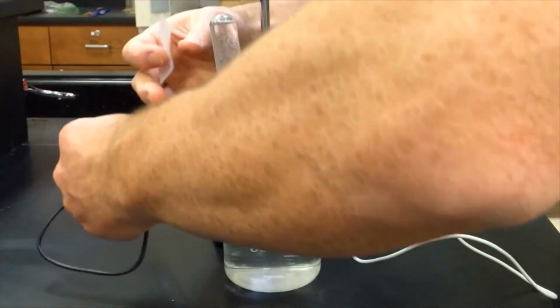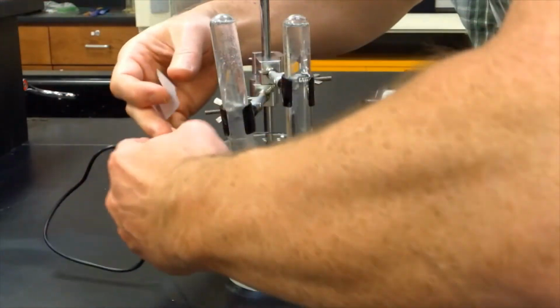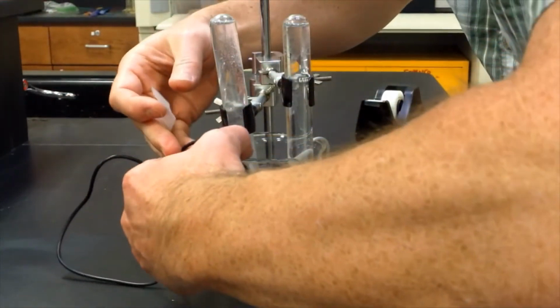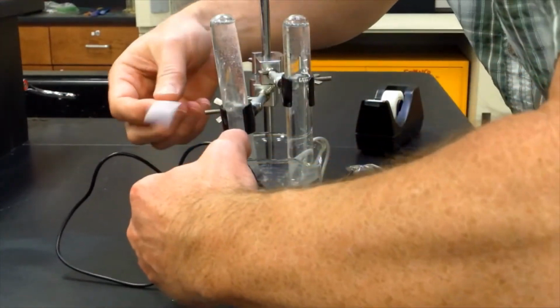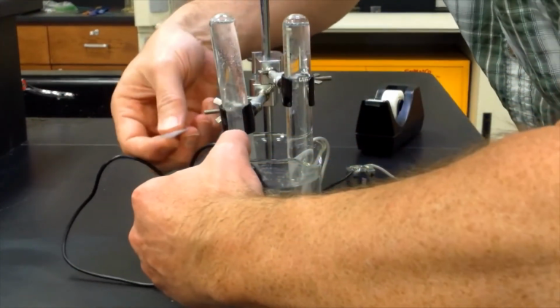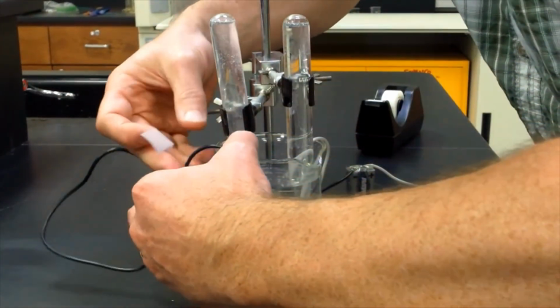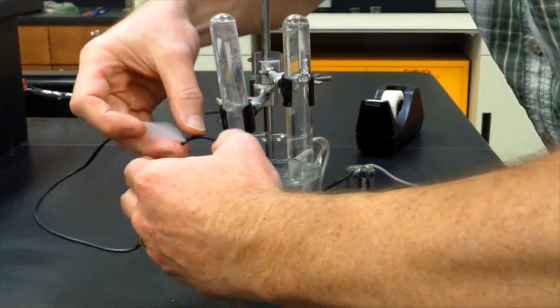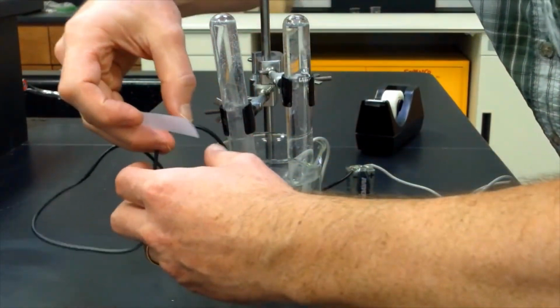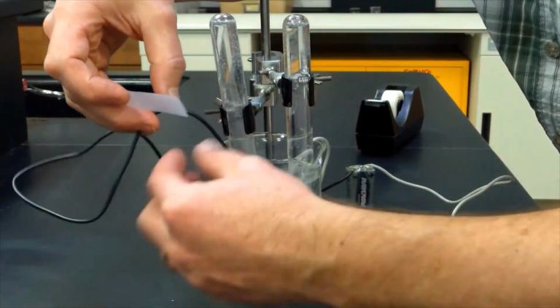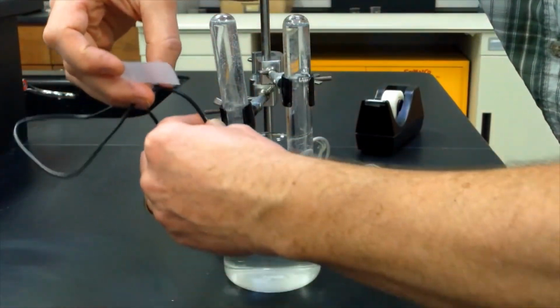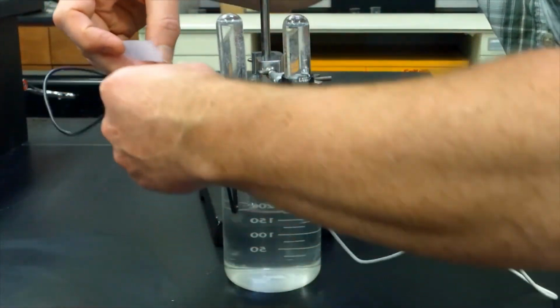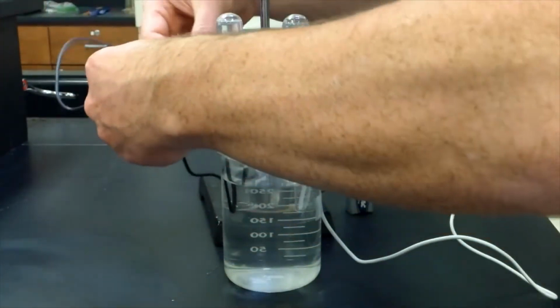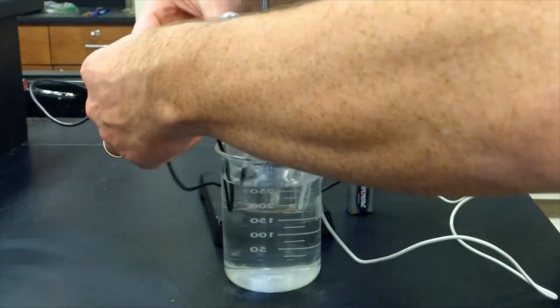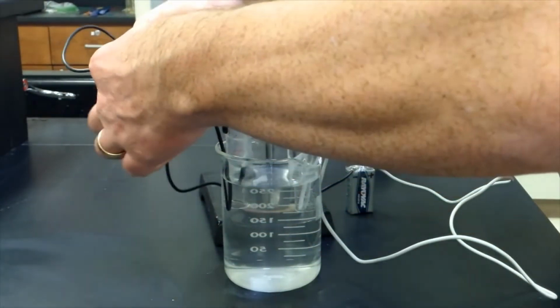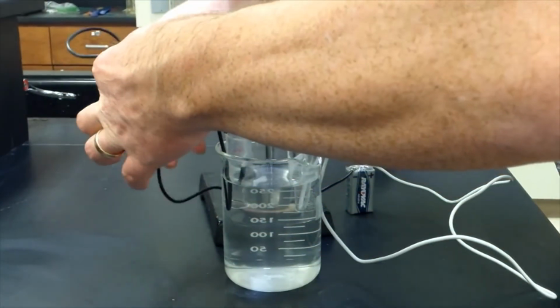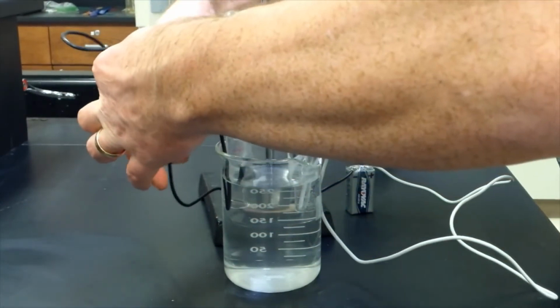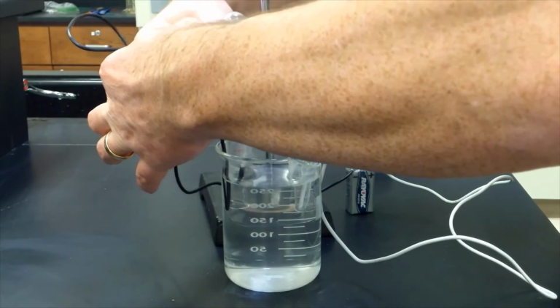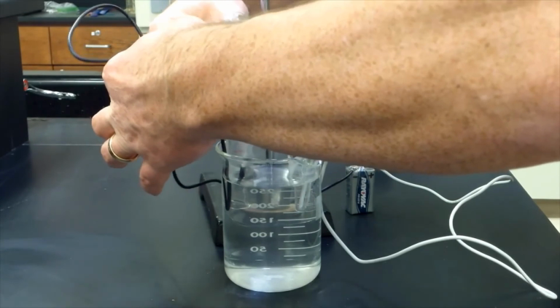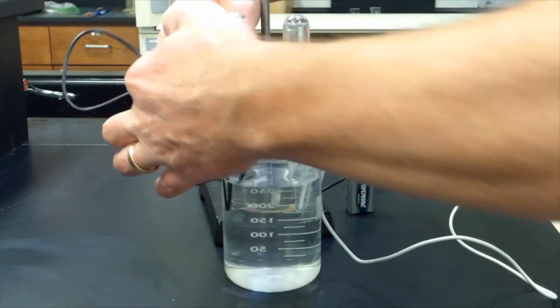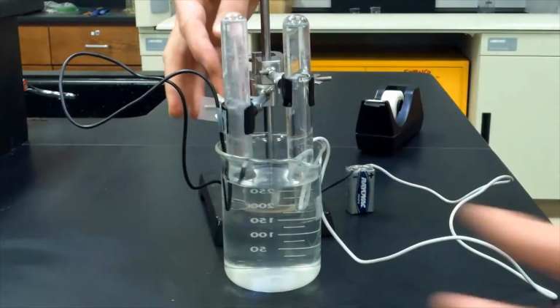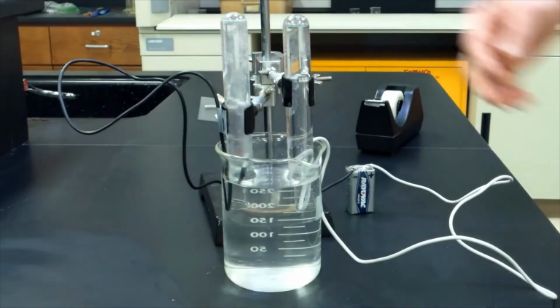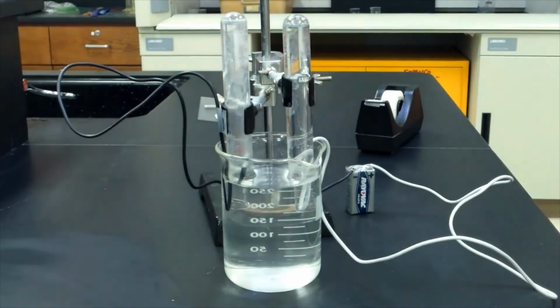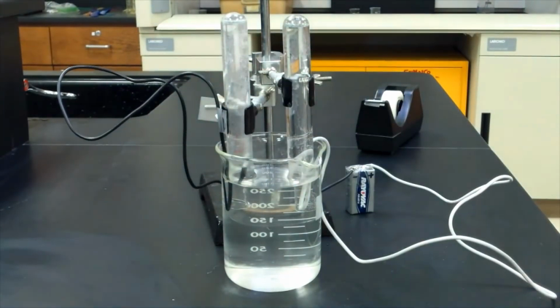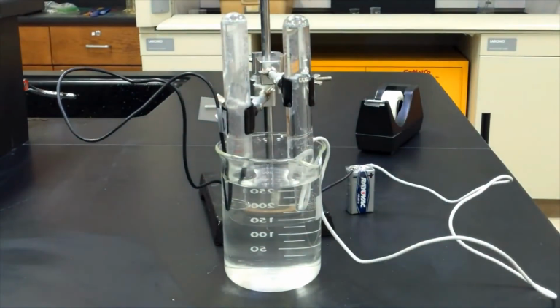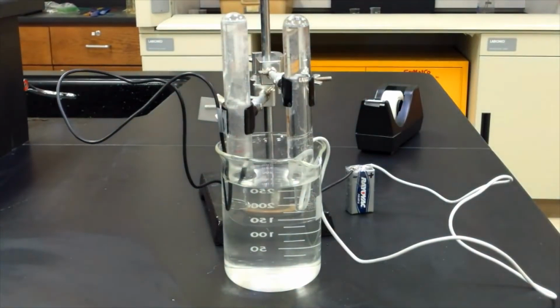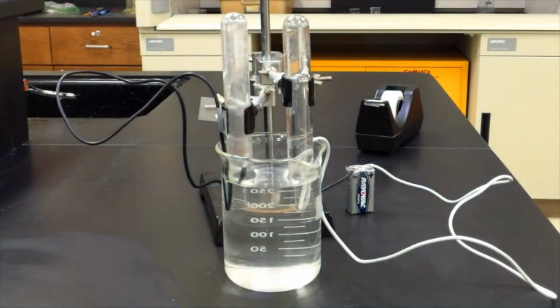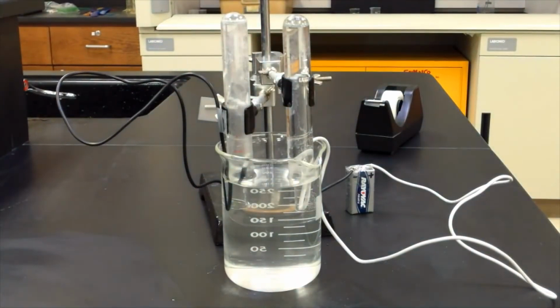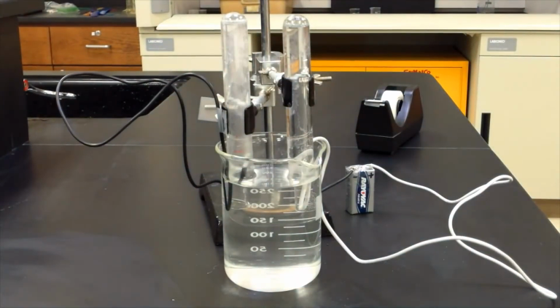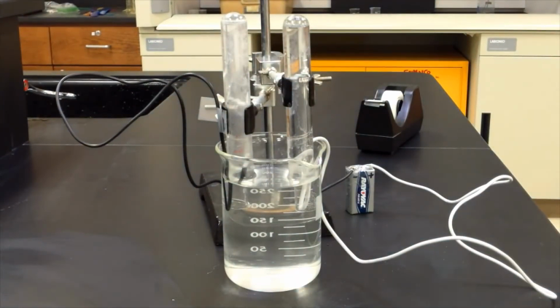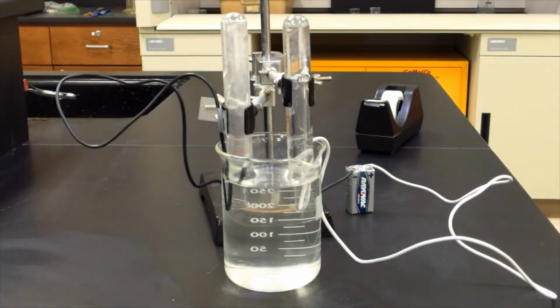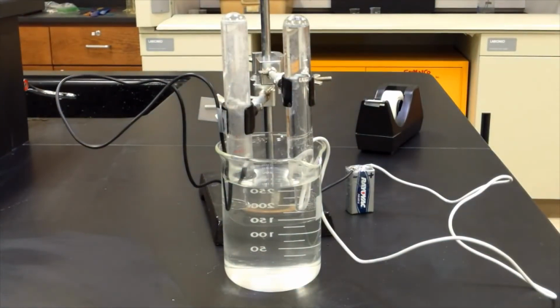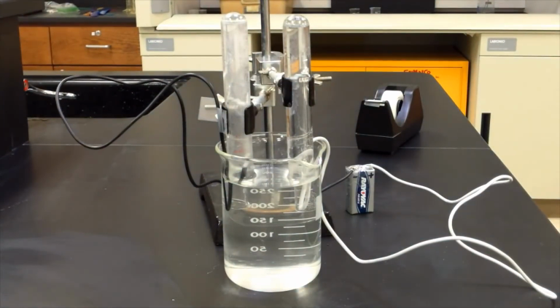I connected the white wire to the positive terminal of the battery and the black wire to the negative terminal. Once the wires are in place, you can see gas forming and collecting in each test tube.